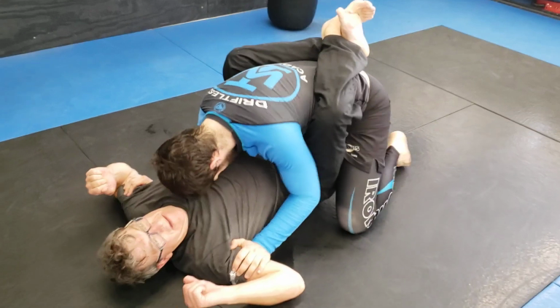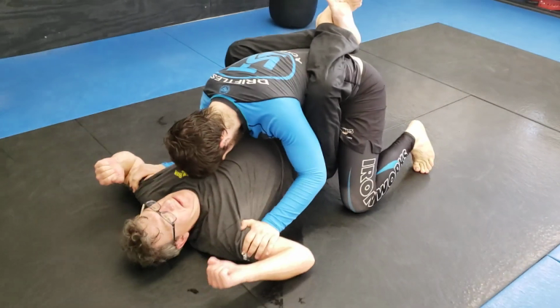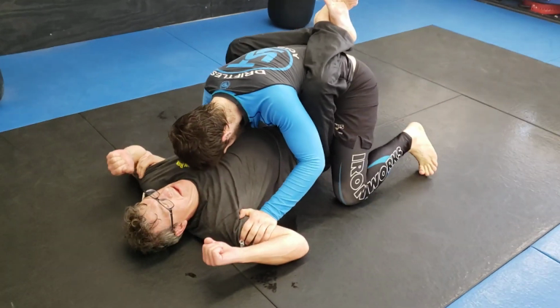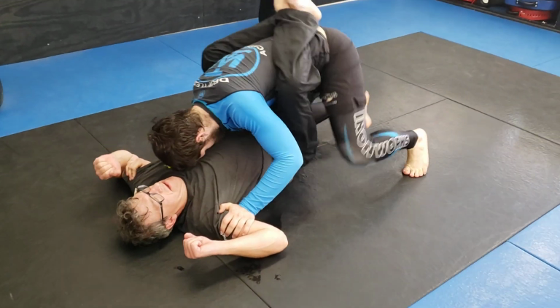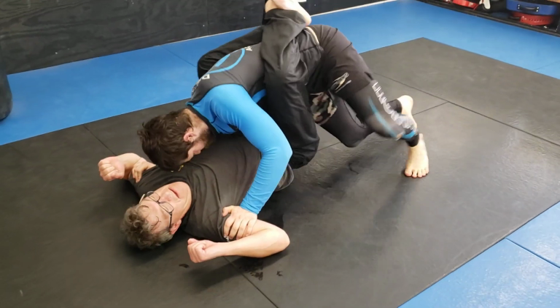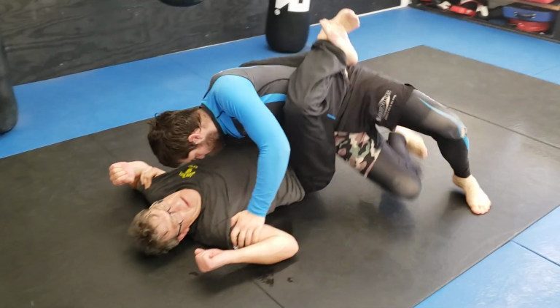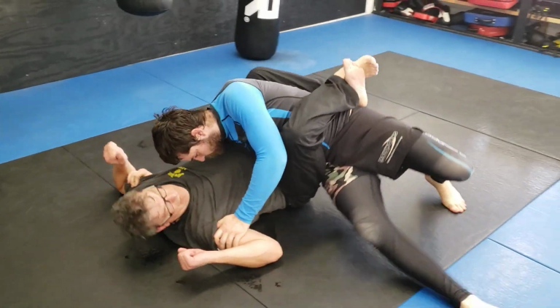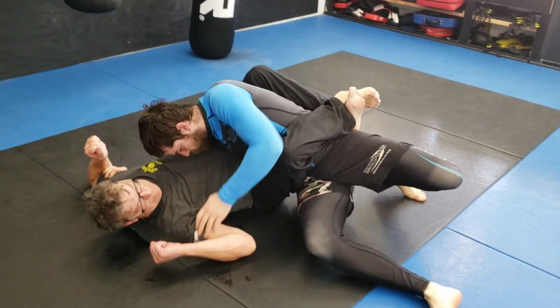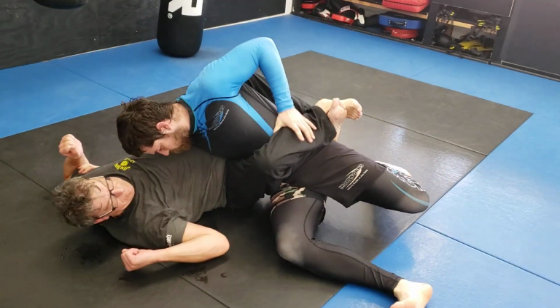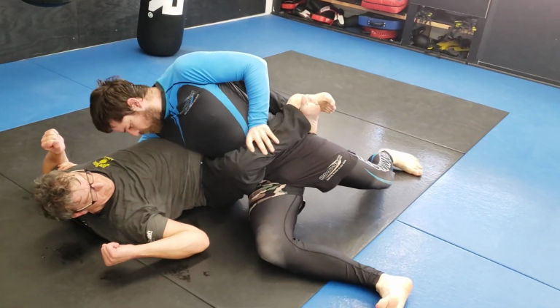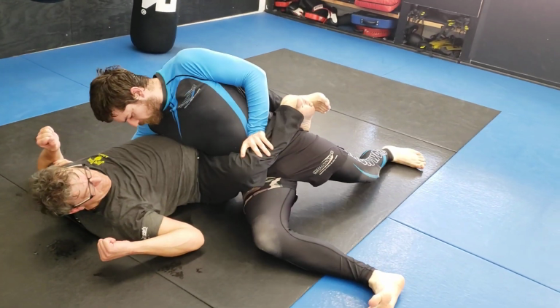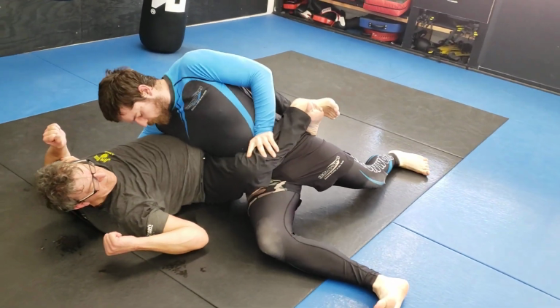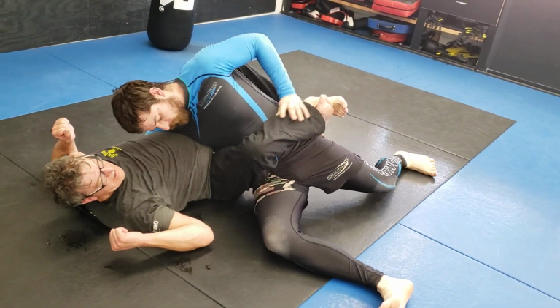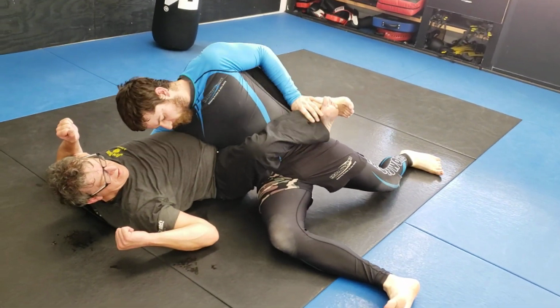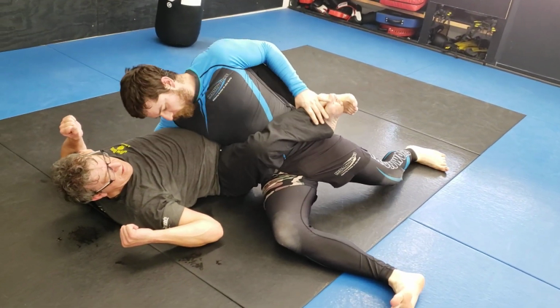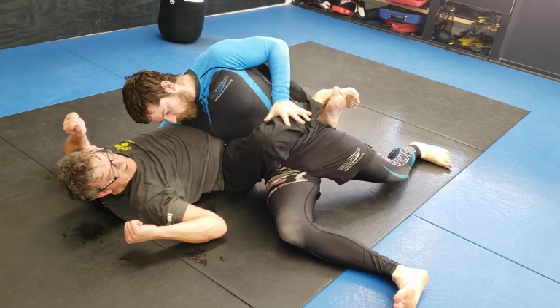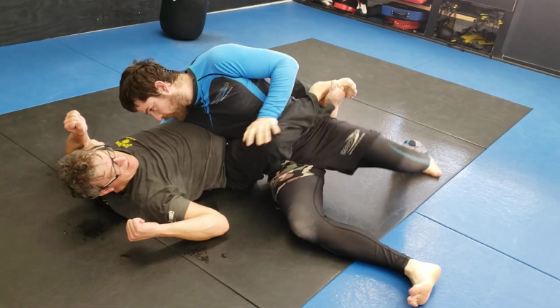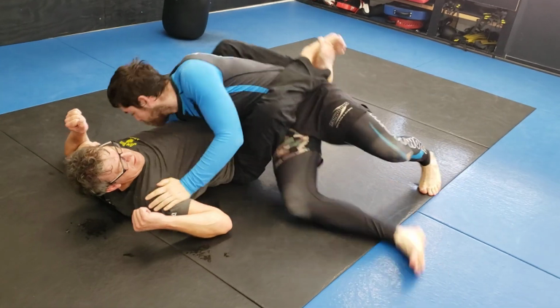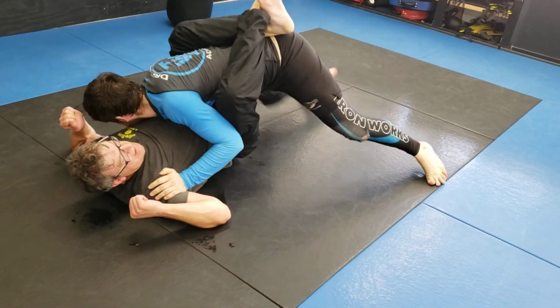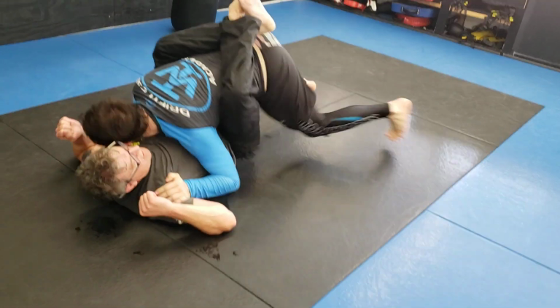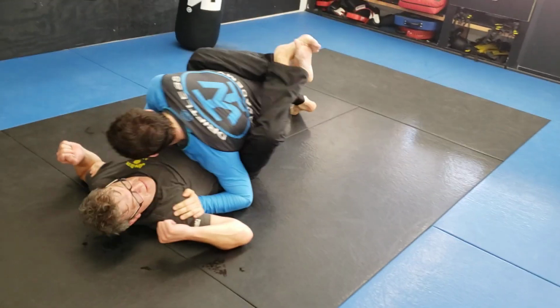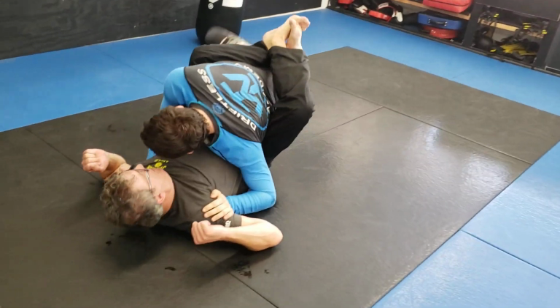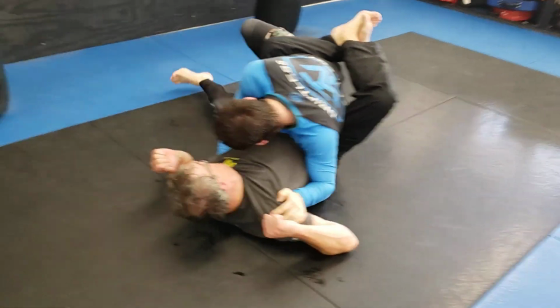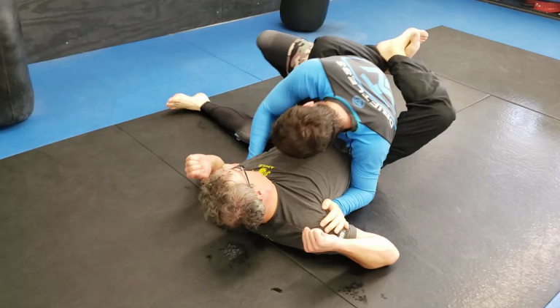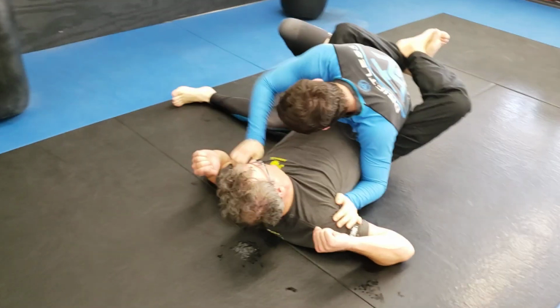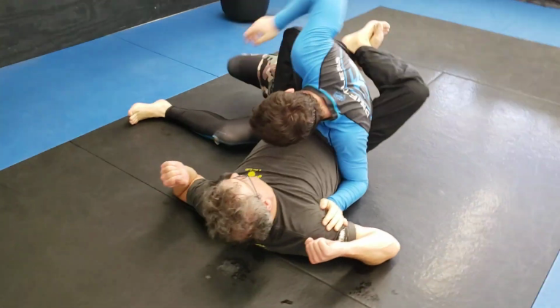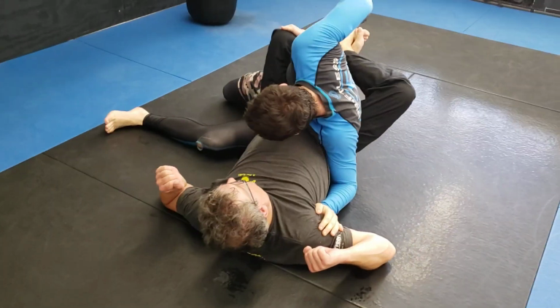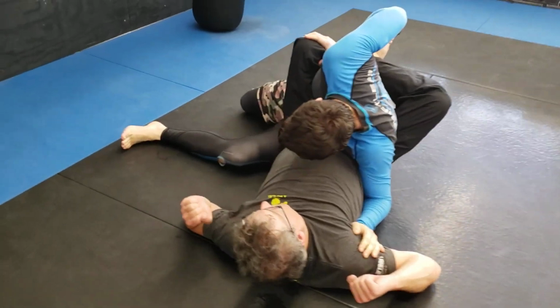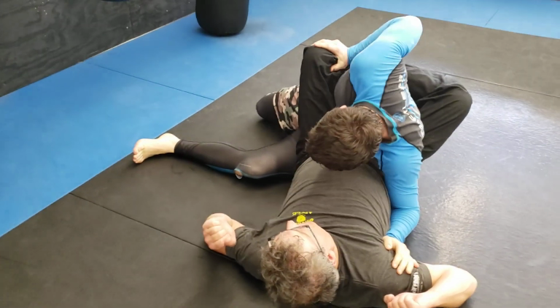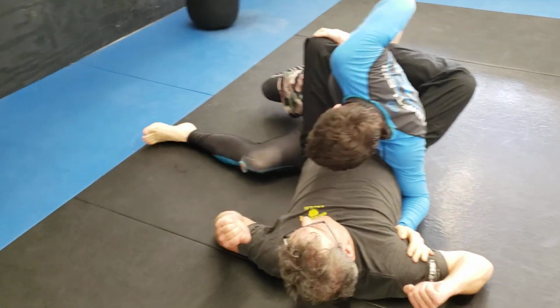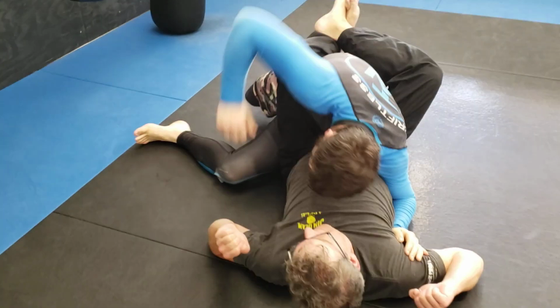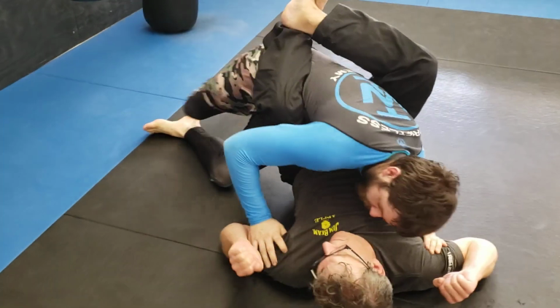We're adding a mount option here at the end, and then either a Sao Paulo pass or a rat trap. Careful, use that elbow. Make sure you get his hips turned. Get his hips turned.